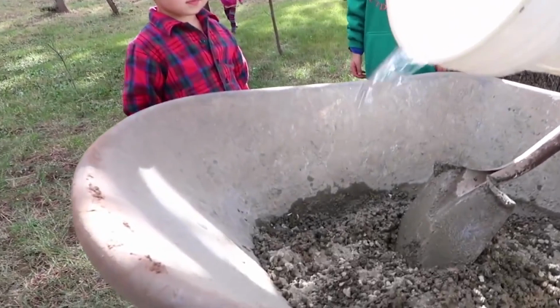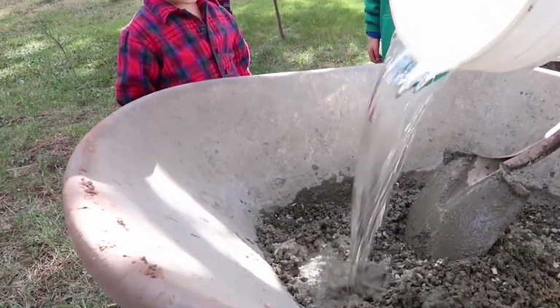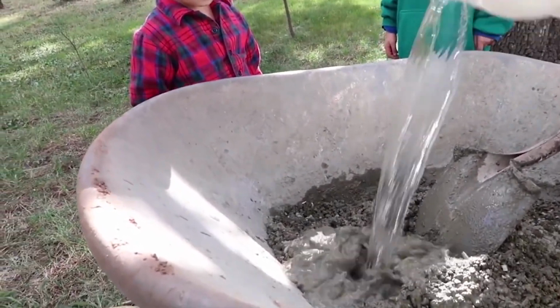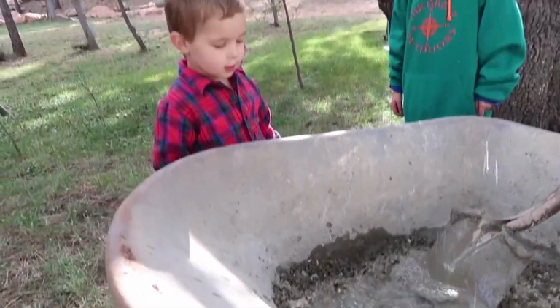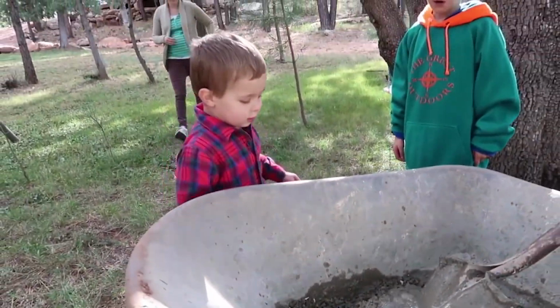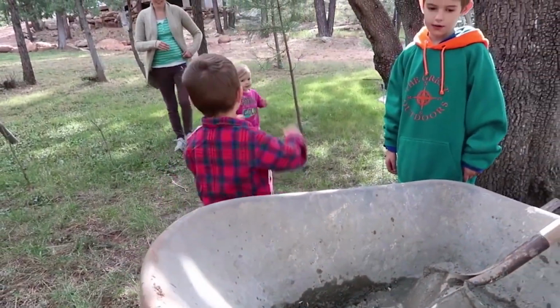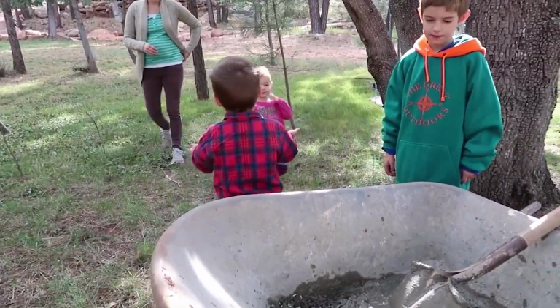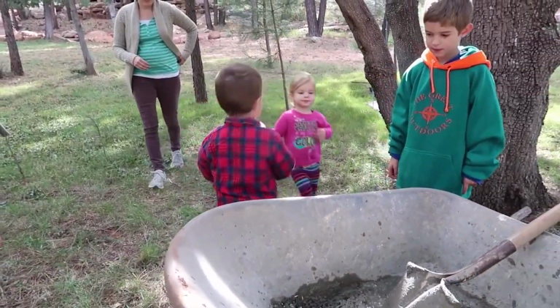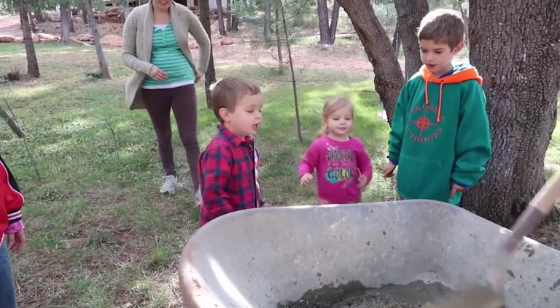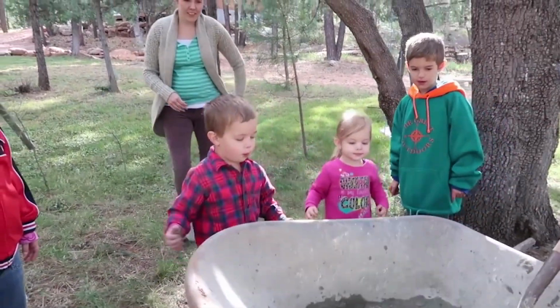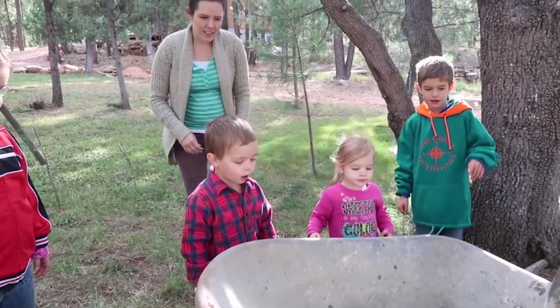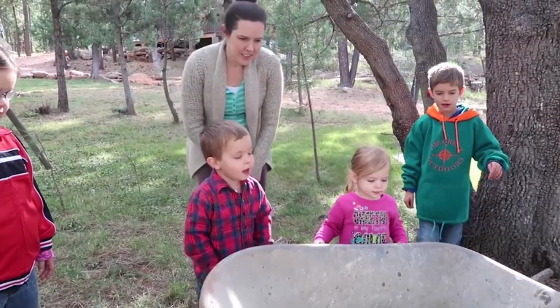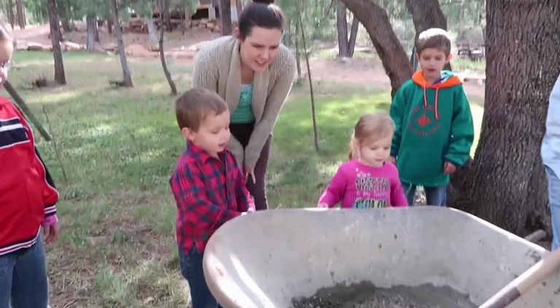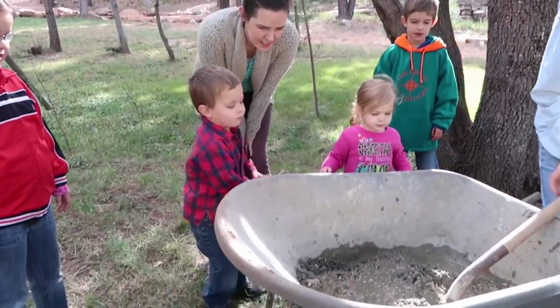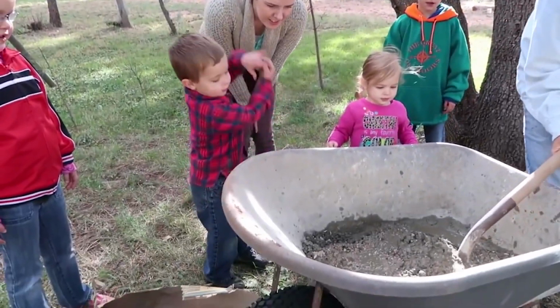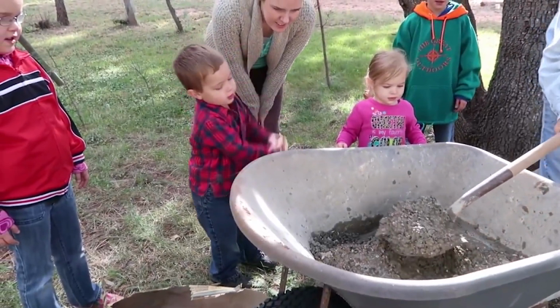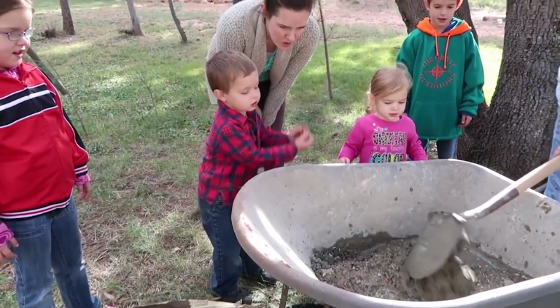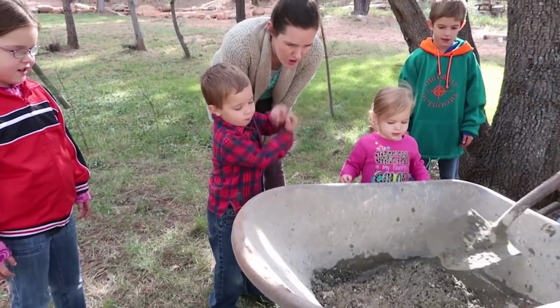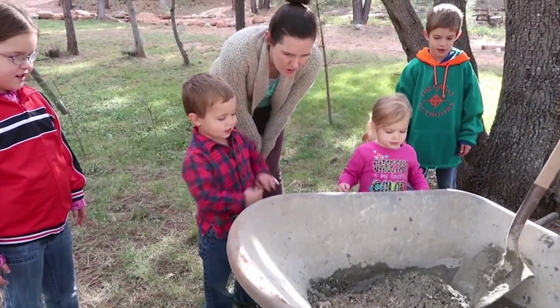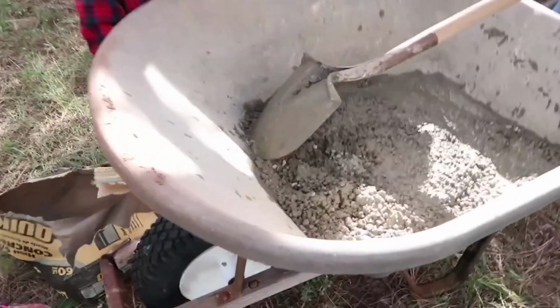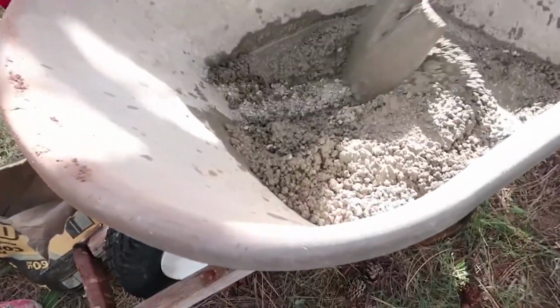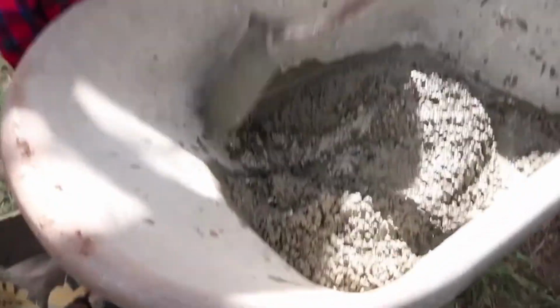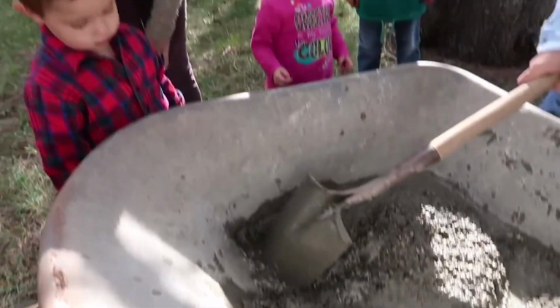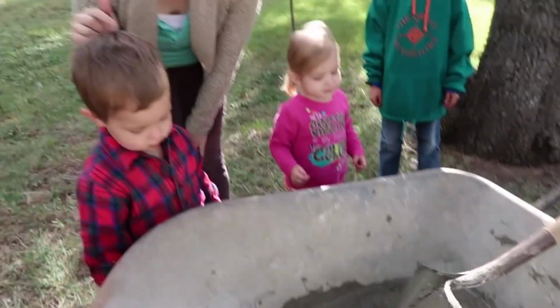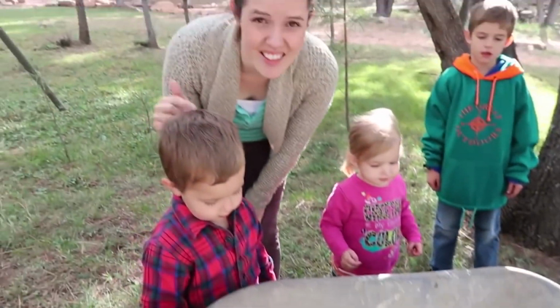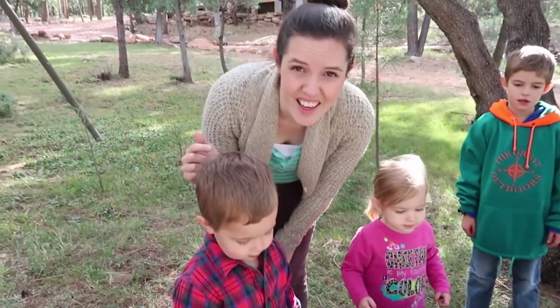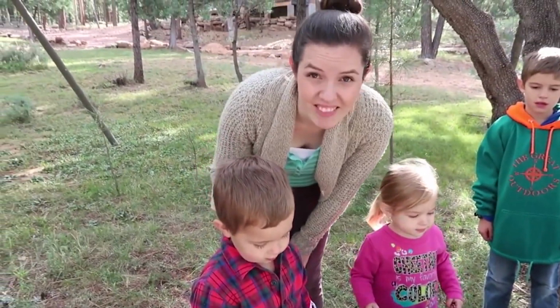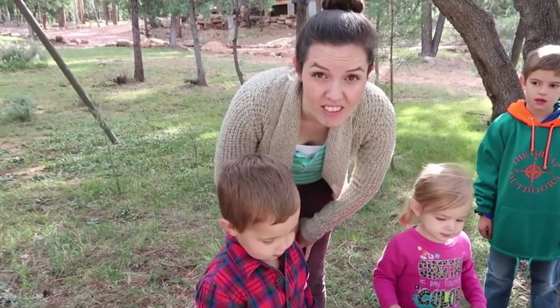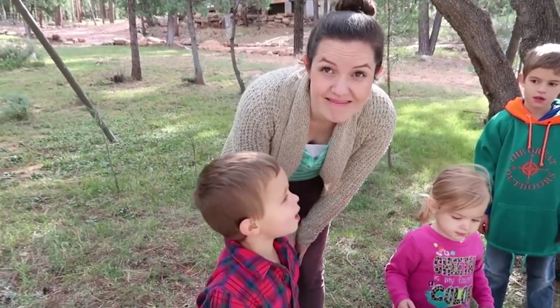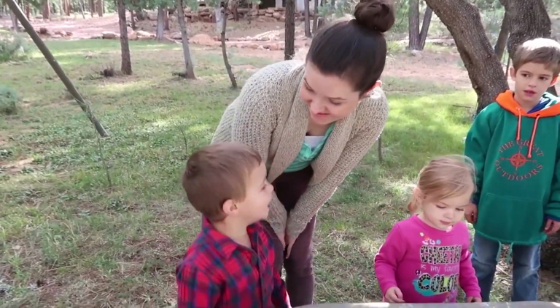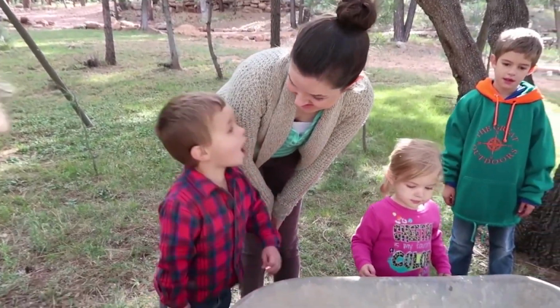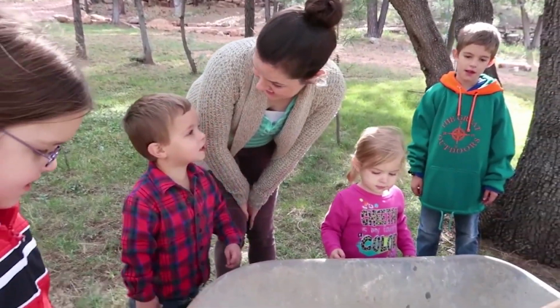How in the world do we make concrete? You get the concrete, then you pour water in, then you shovel in wood. Whoa! We're making them! This kid's not excited at all. No! I'm so excited!